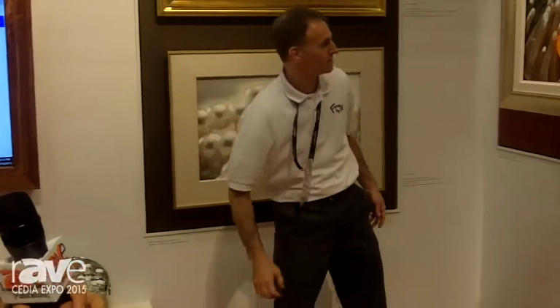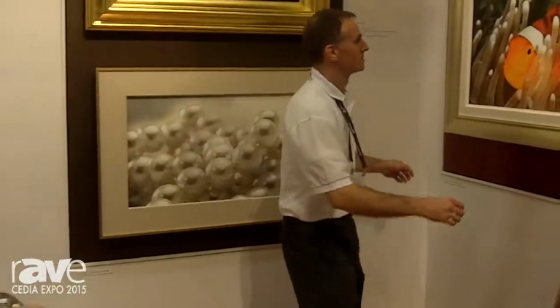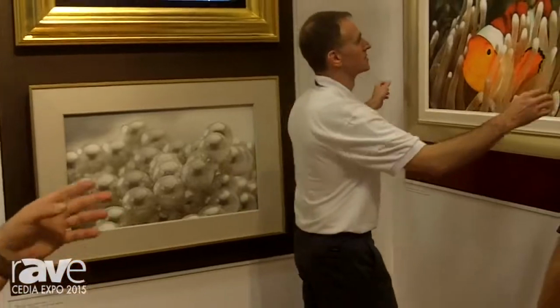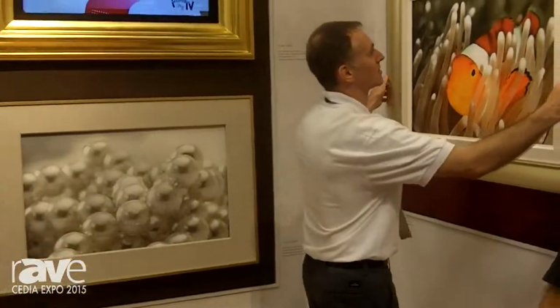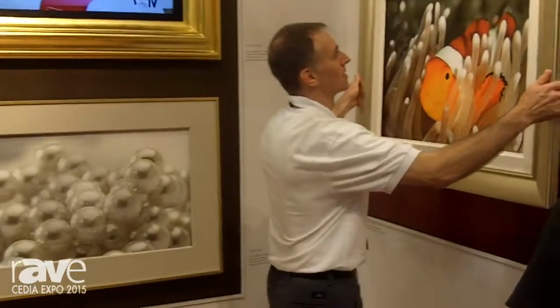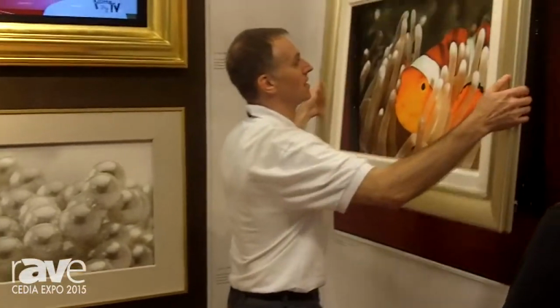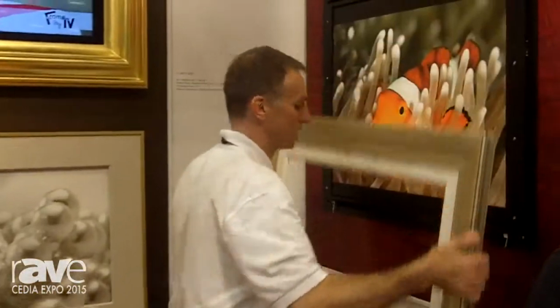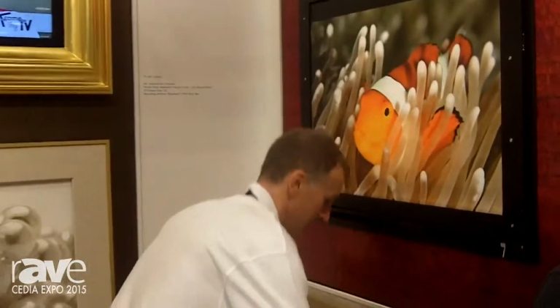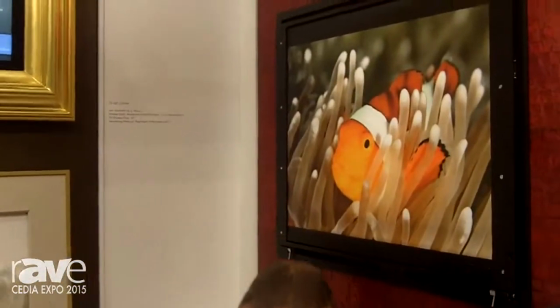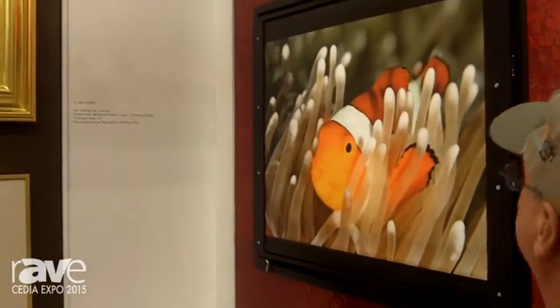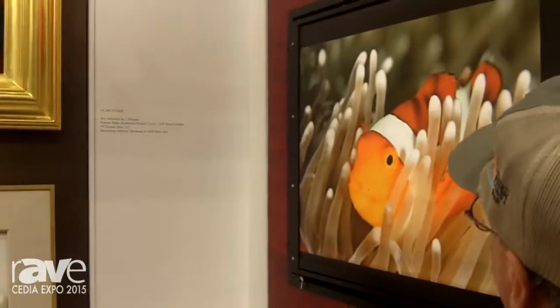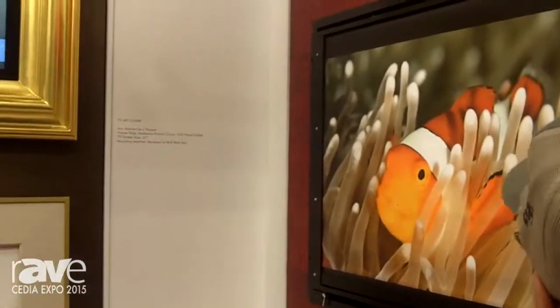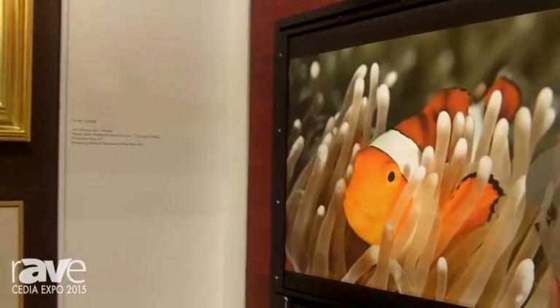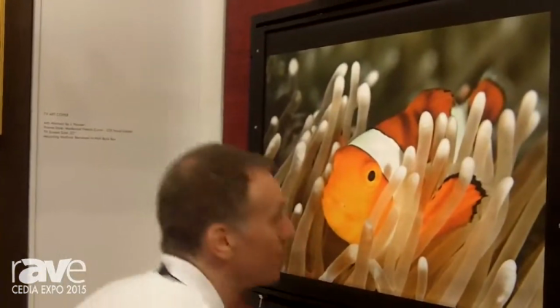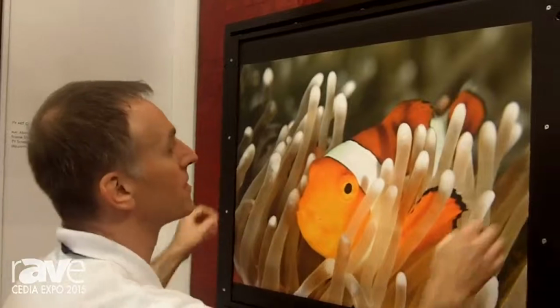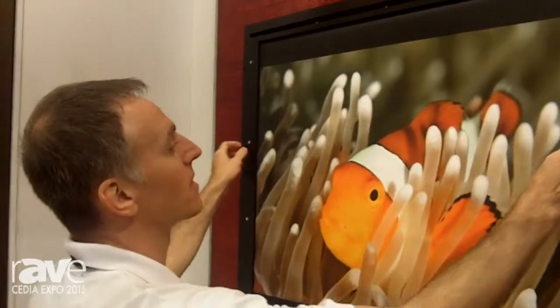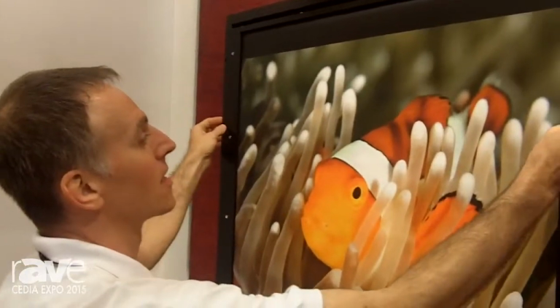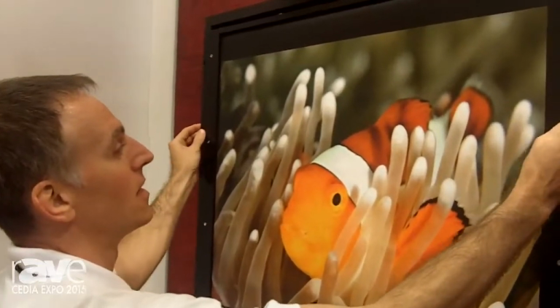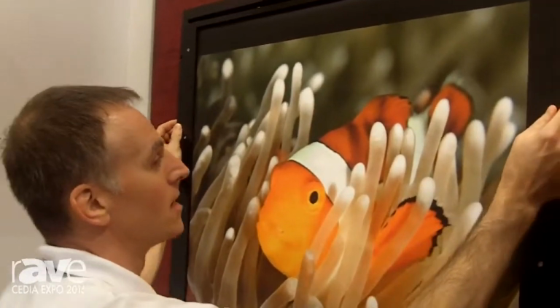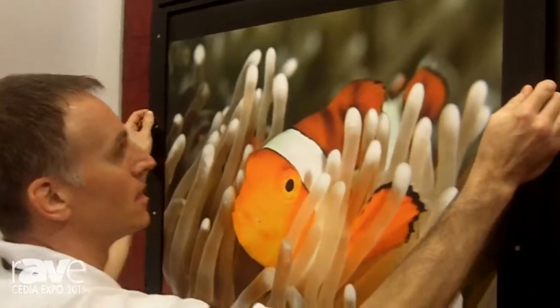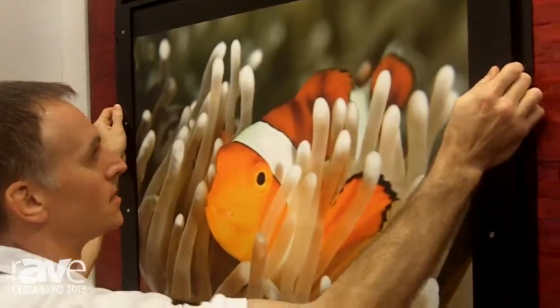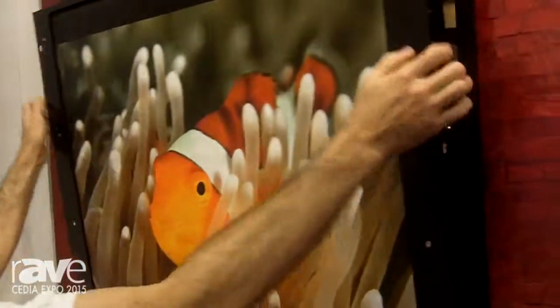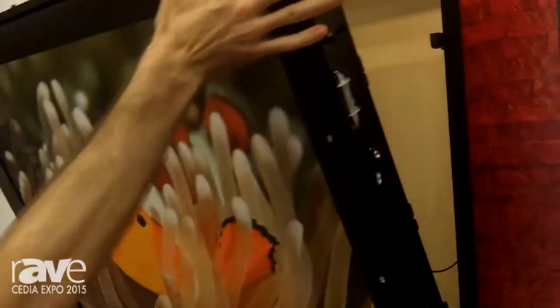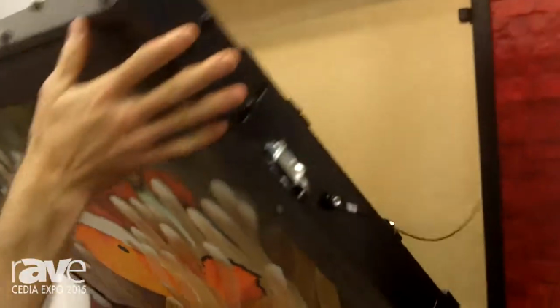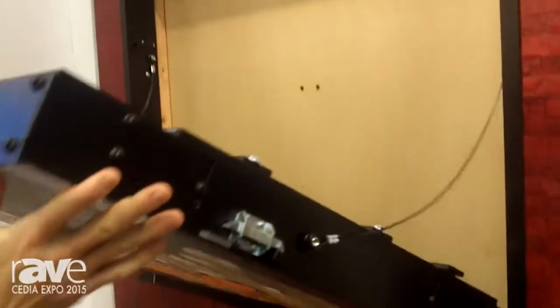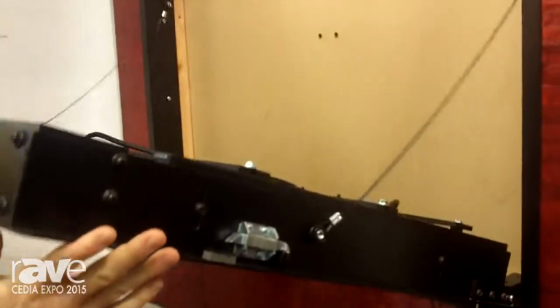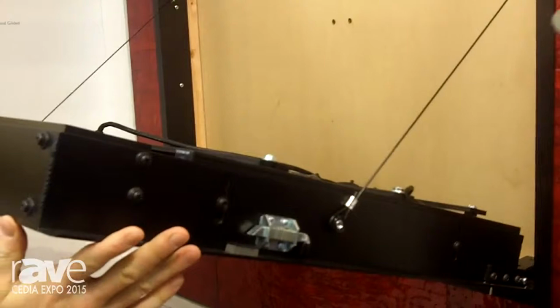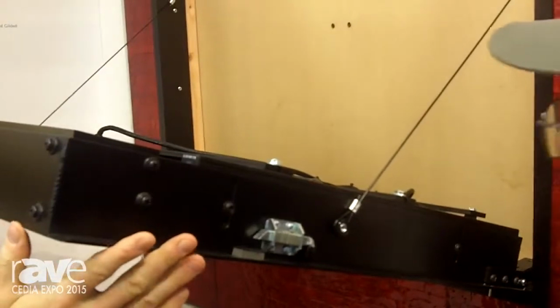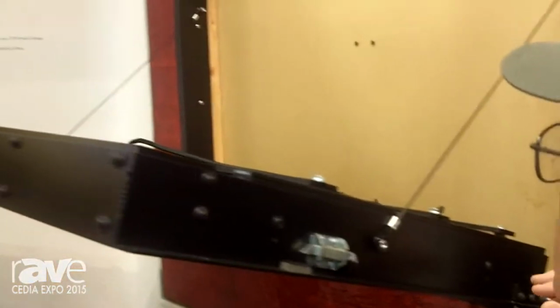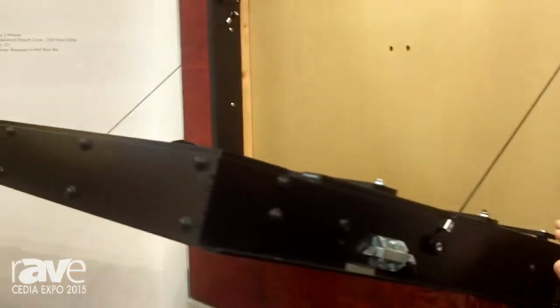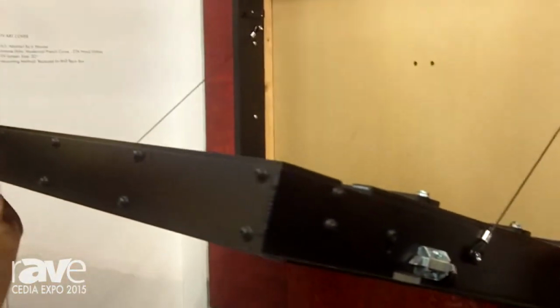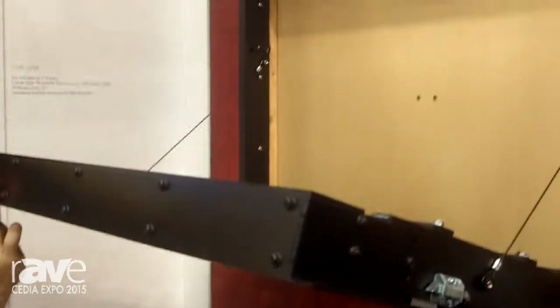We're showing off our new integrated mount system, where it's really easy to install the frame in the wall. Basically just a few clips on the side, and it comes right out of the wall. You can put this in any wall — you don't even need a wall mount to attach the TV to the wall with the frame.